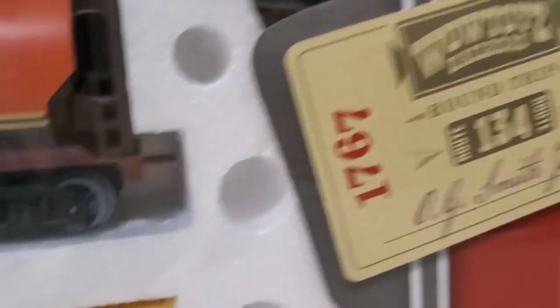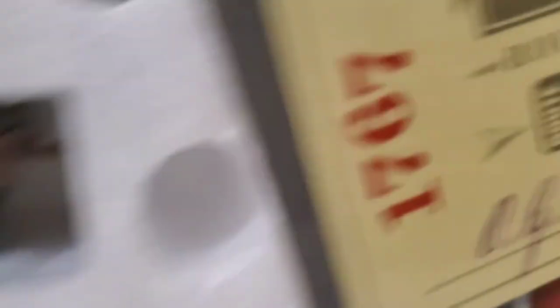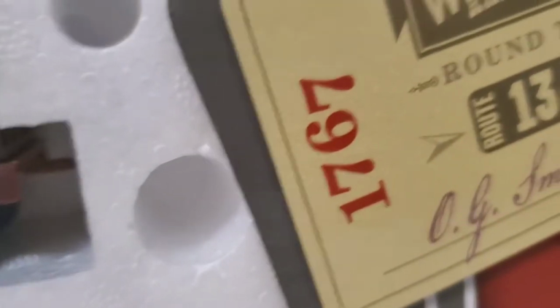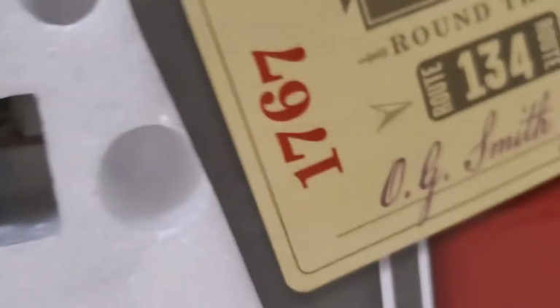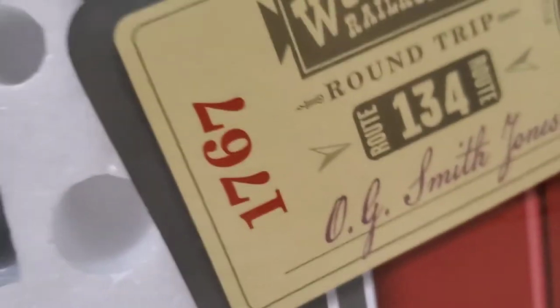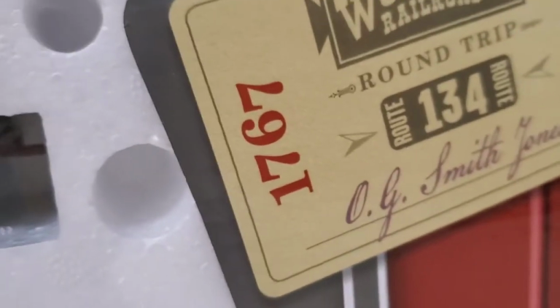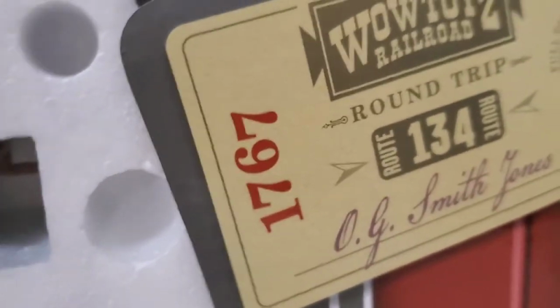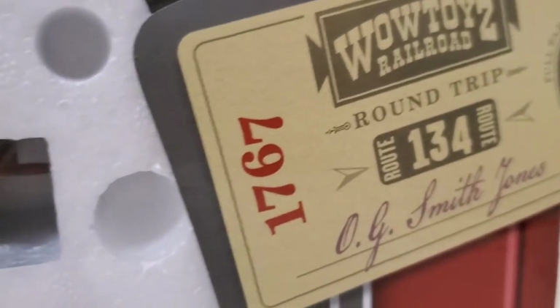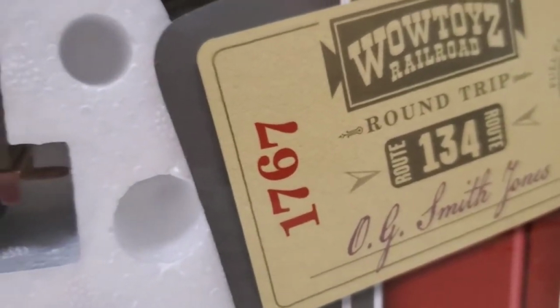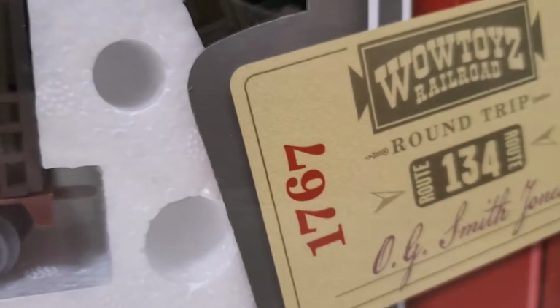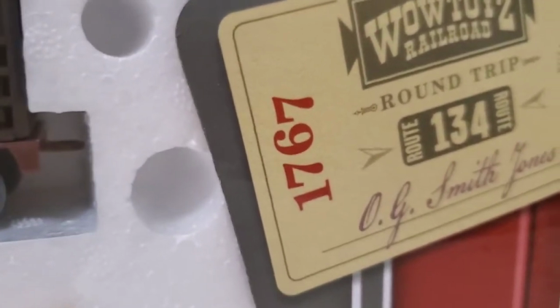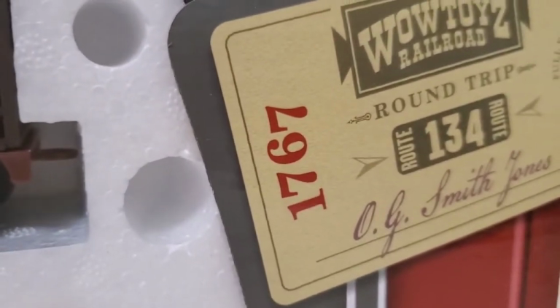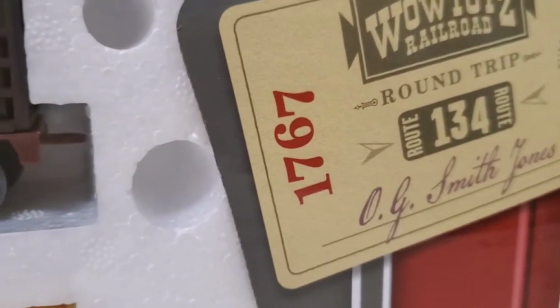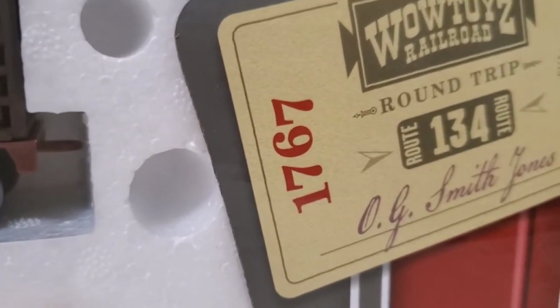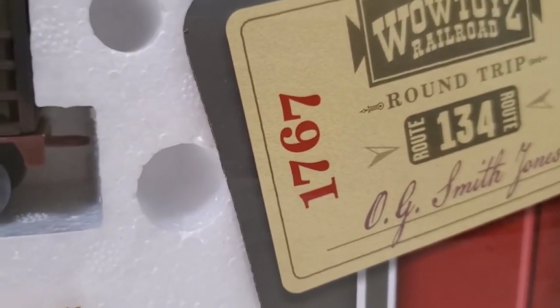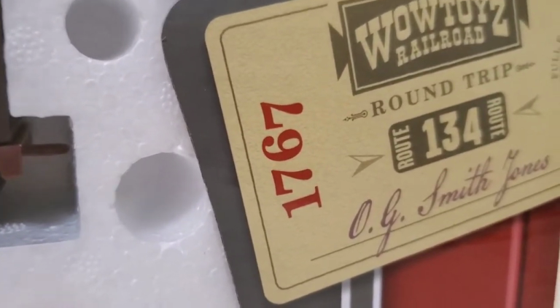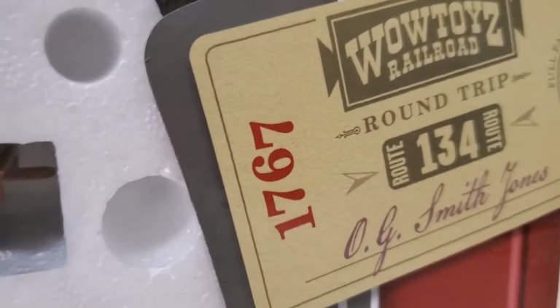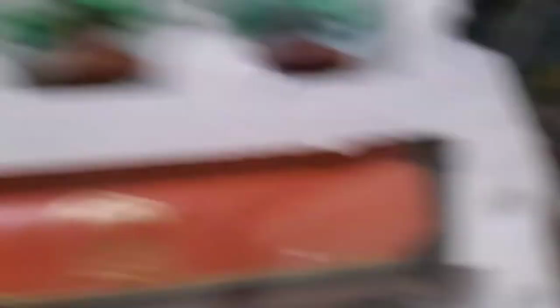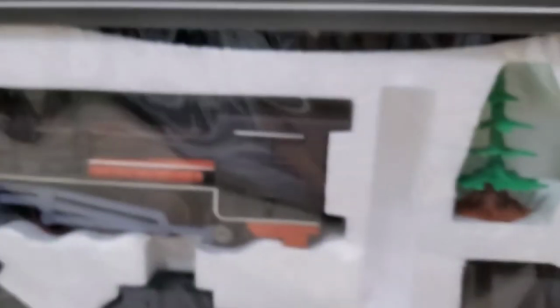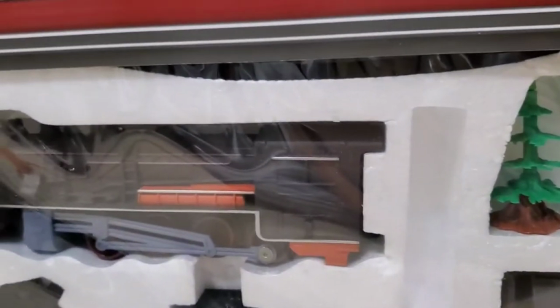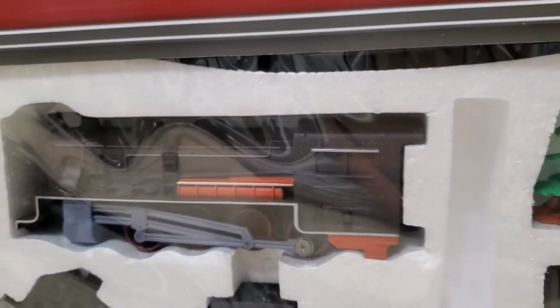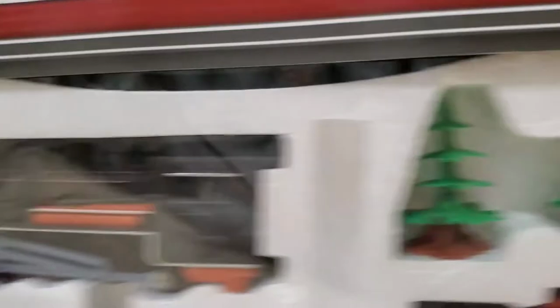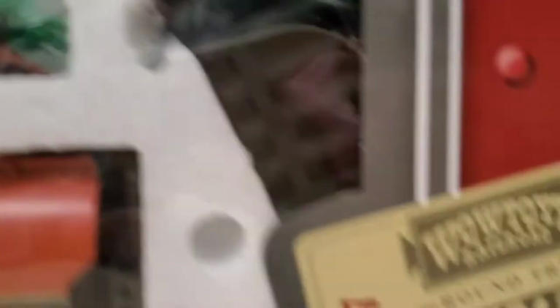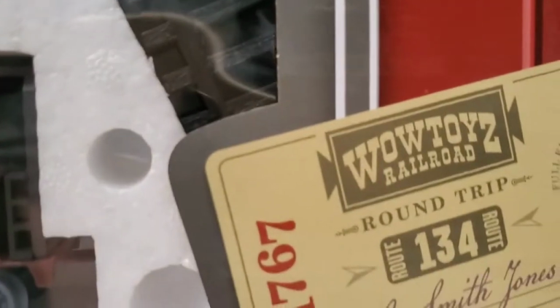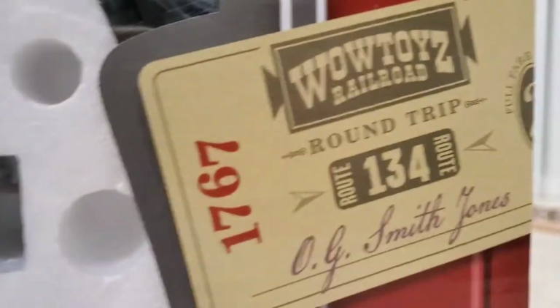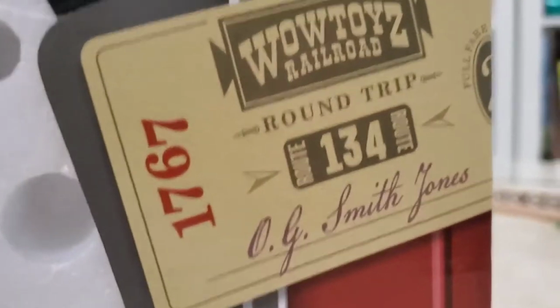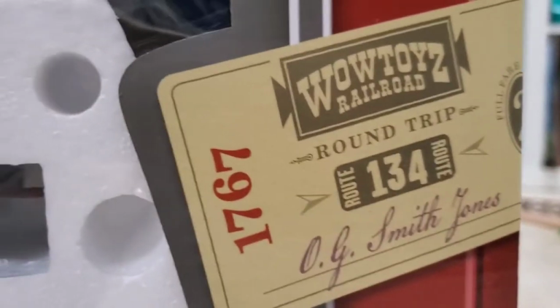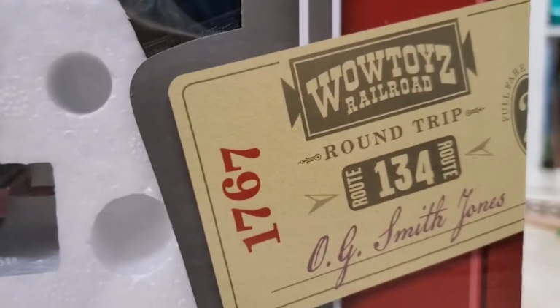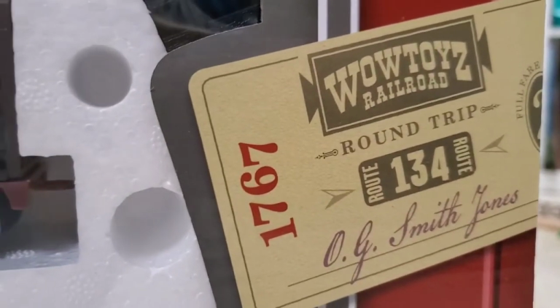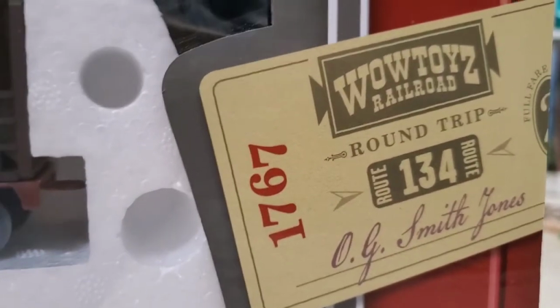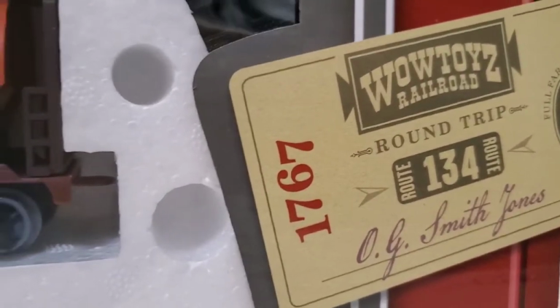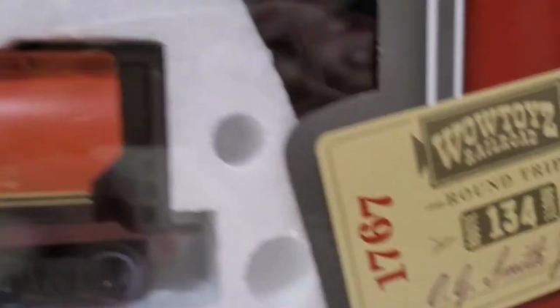Just so you know, the ticket is from the year 1767. Trains weren't actually invented until 1830, let alone trains that look like this — although I do think it's train number 1767.